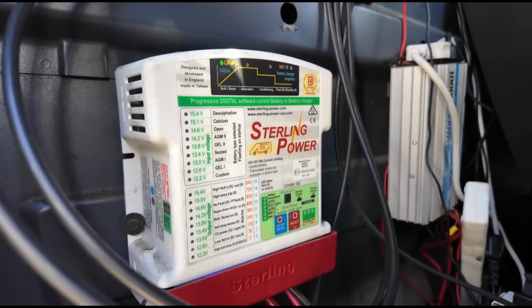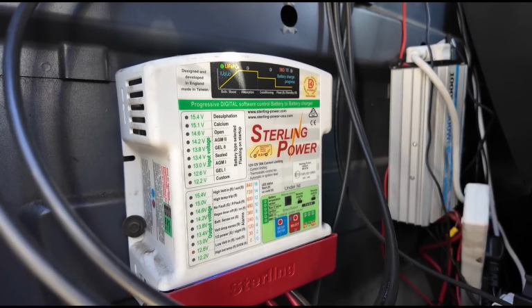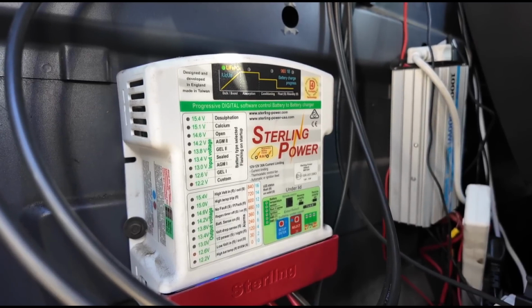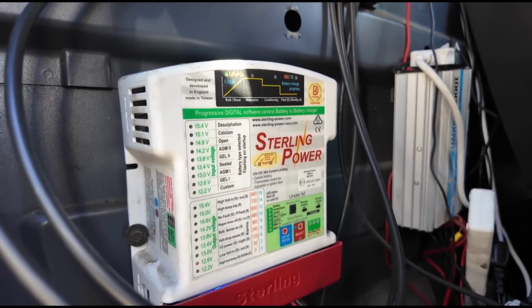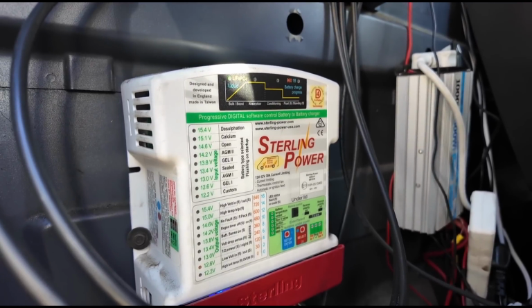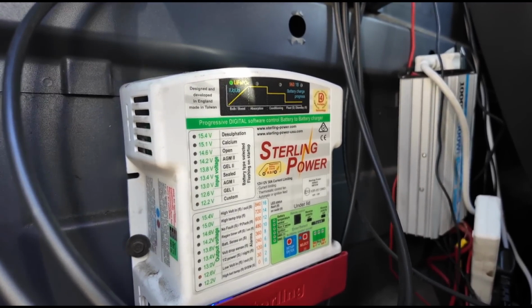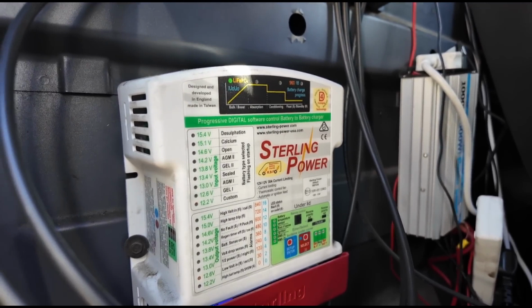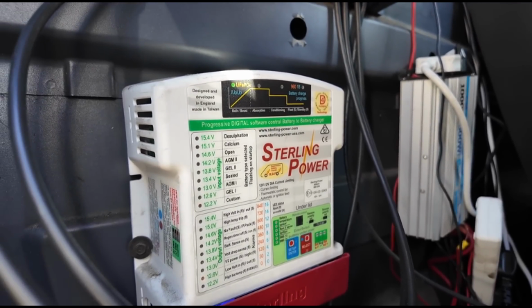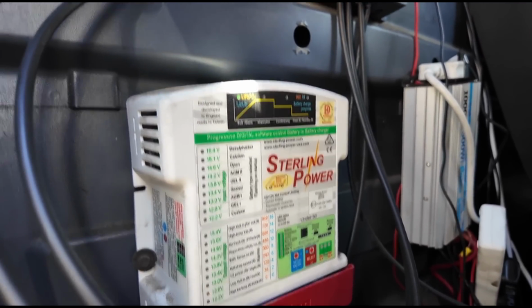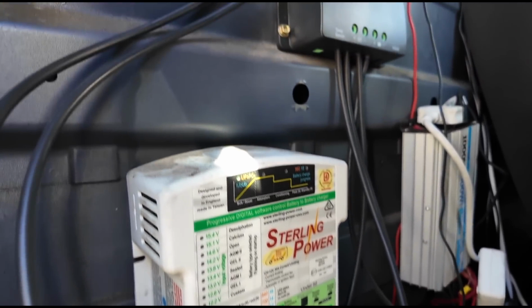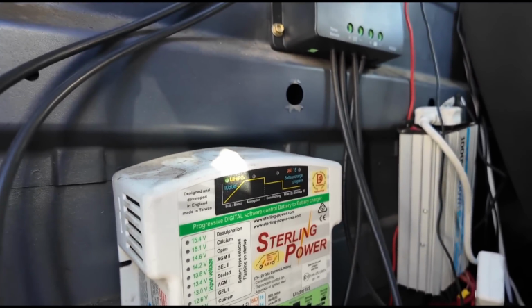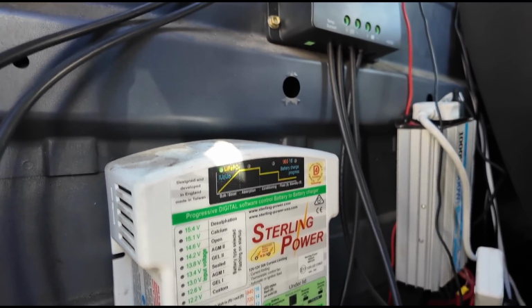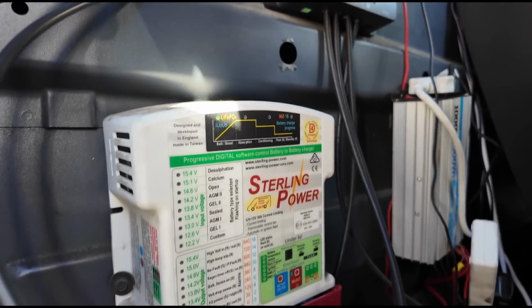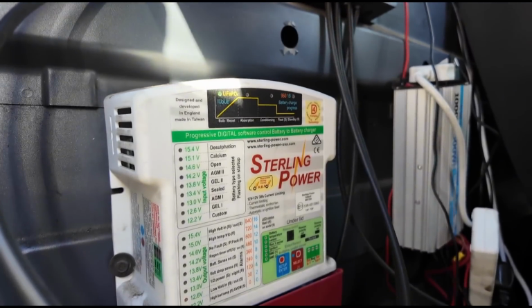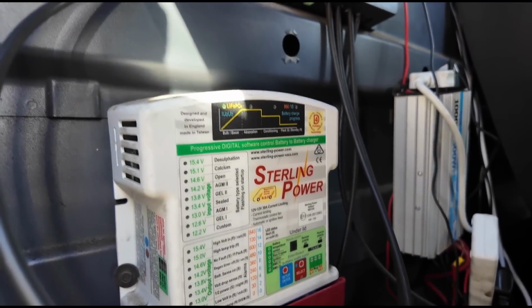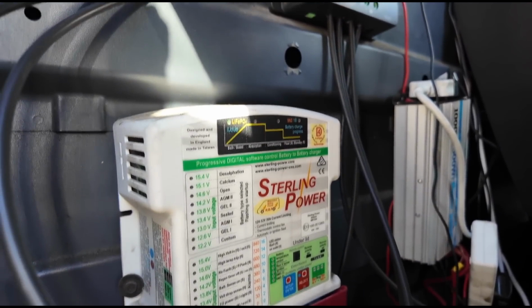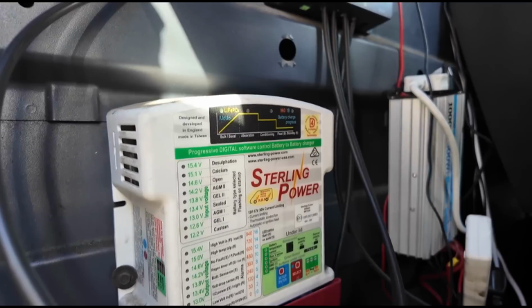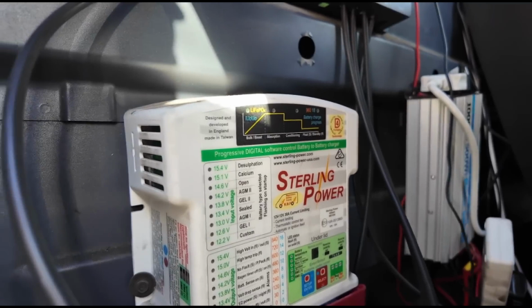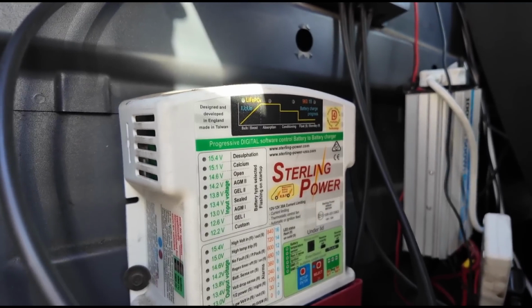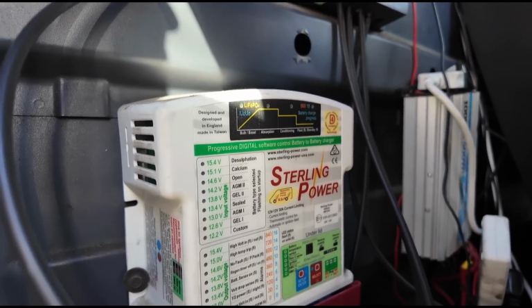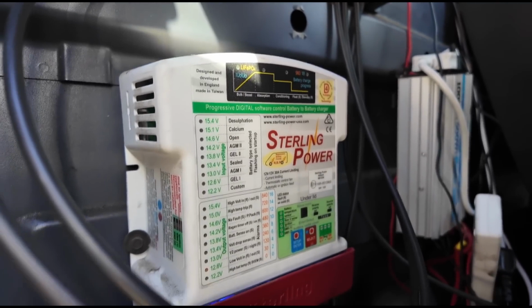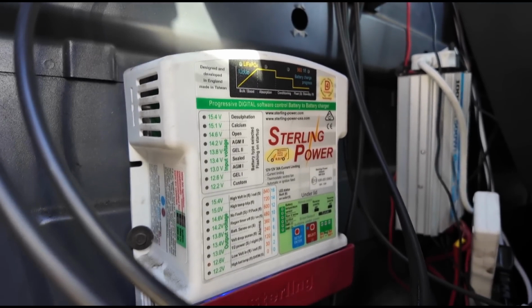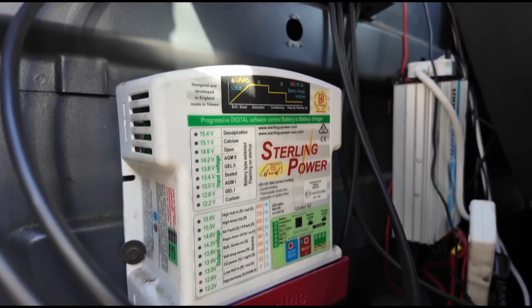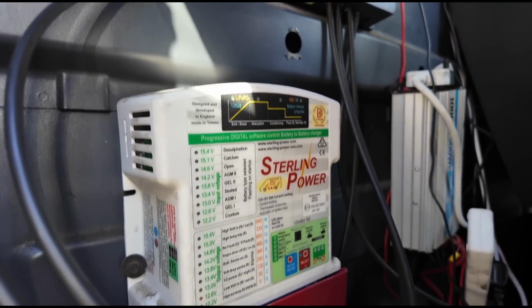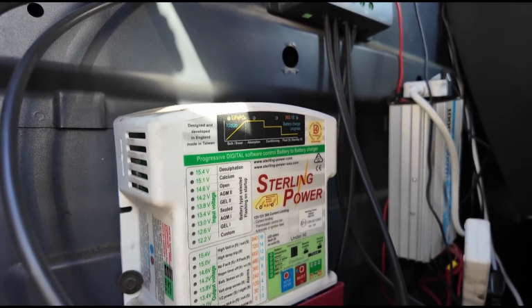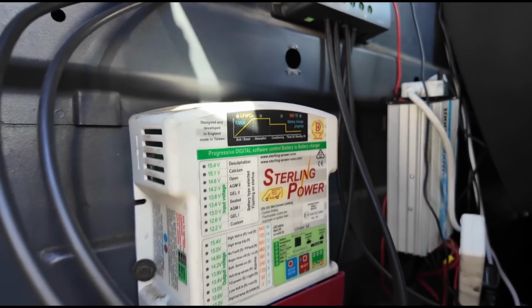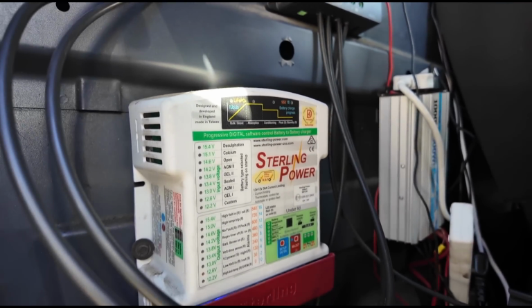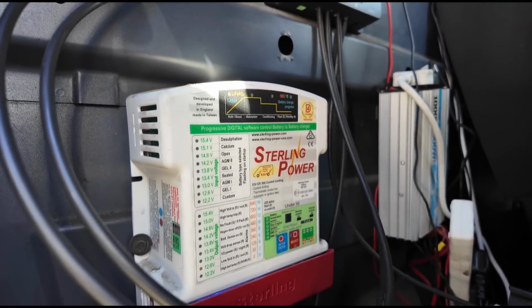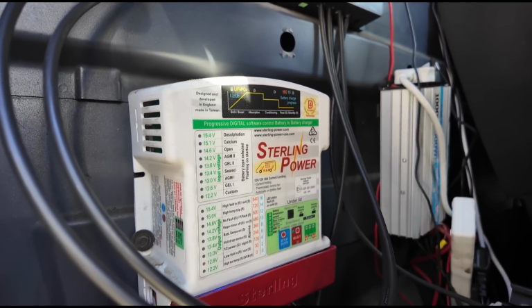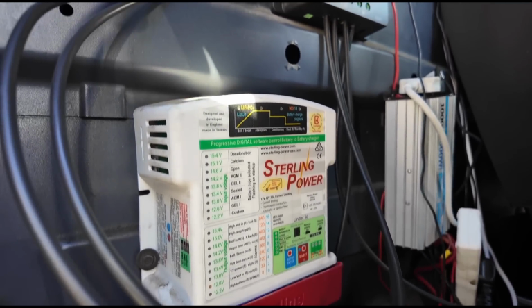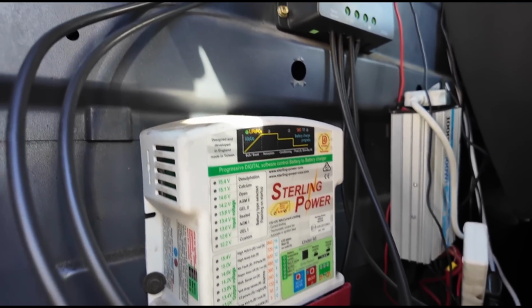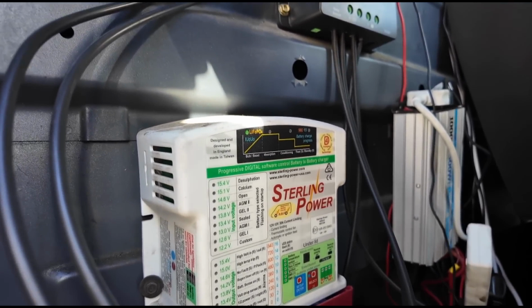This is the current setup. I've got a Sterling Power DC to DC charger and it's not coming on at the minute, but it is really loud when it comes on and I'm finding it quite annoying. Not only that, it doesn't seem to be charging the battery as well as I'd hoped.